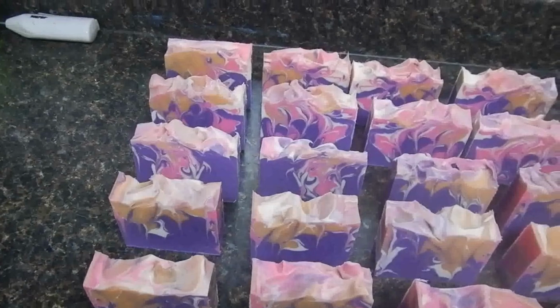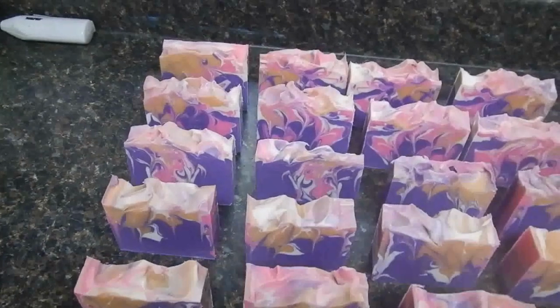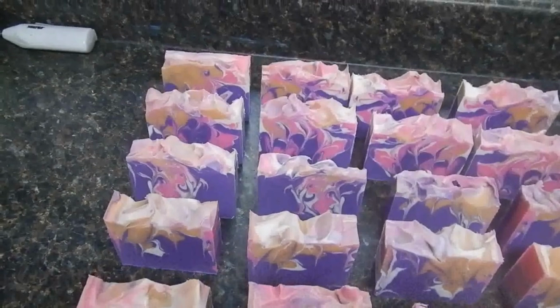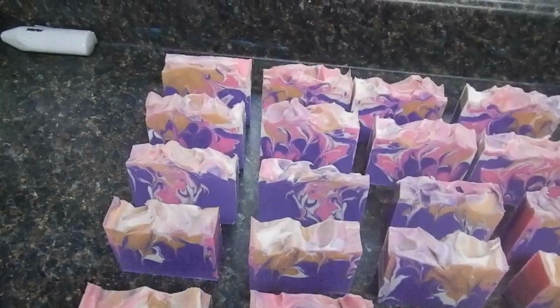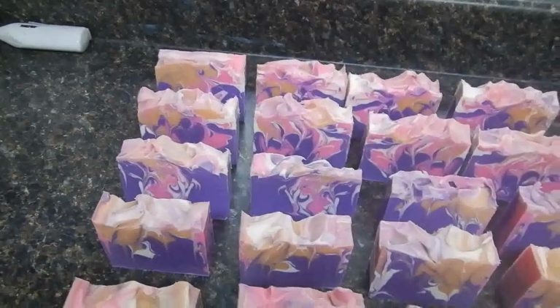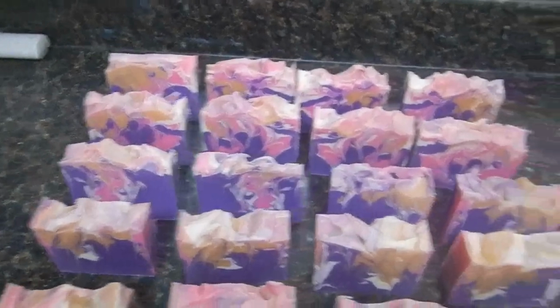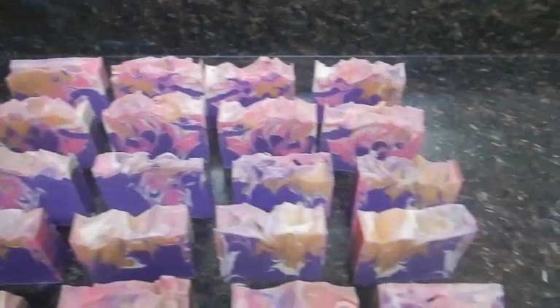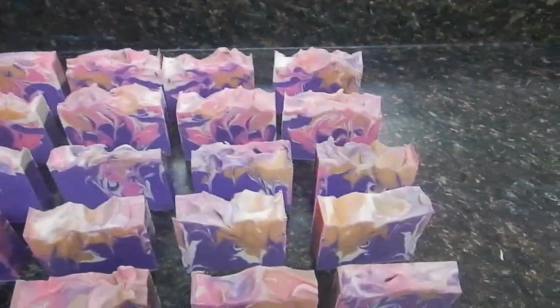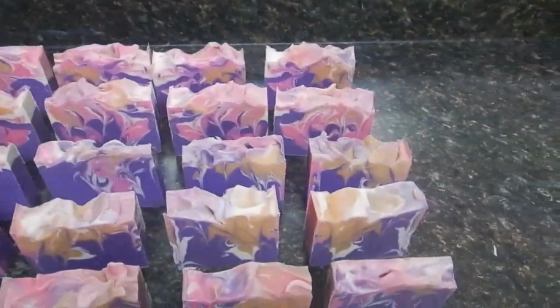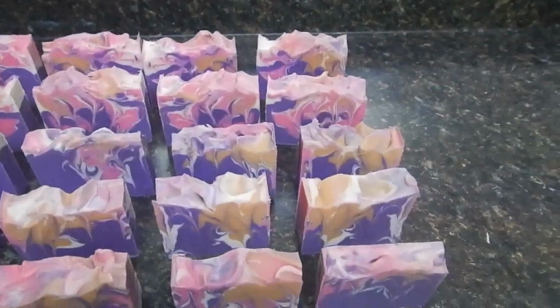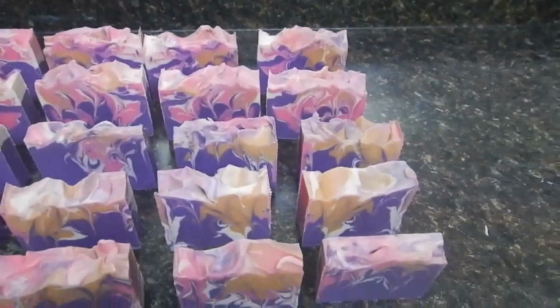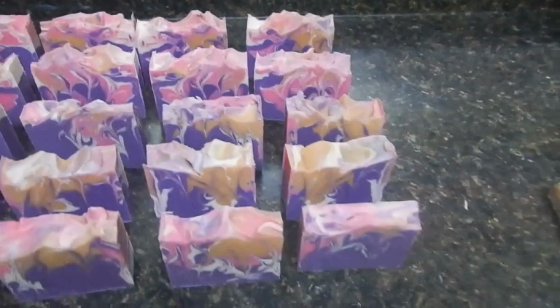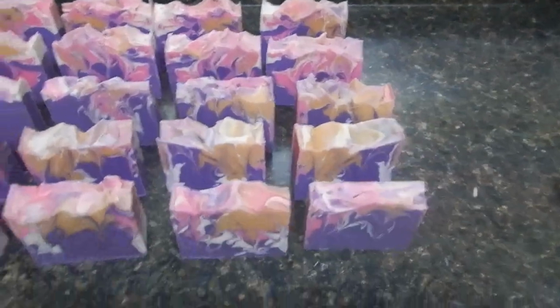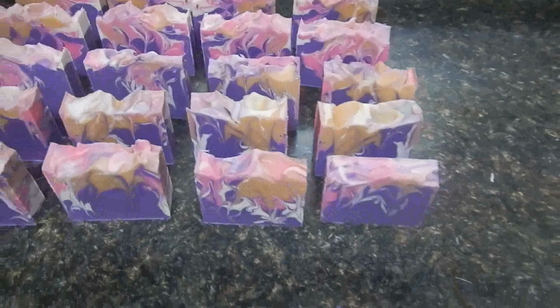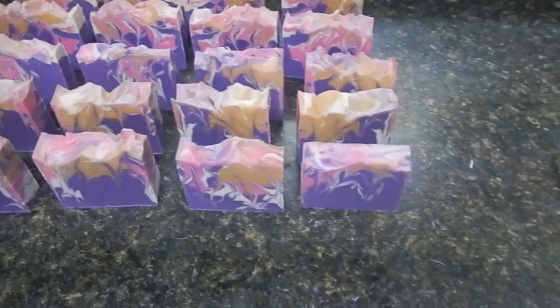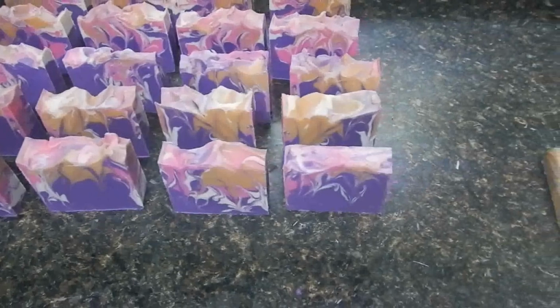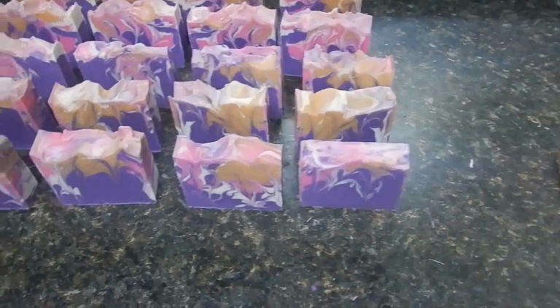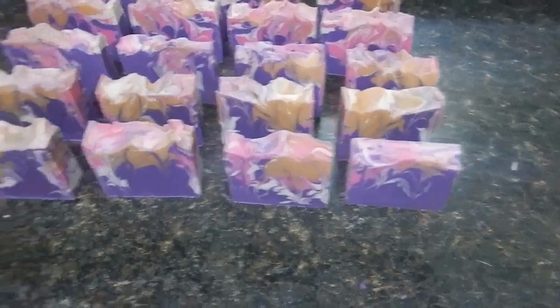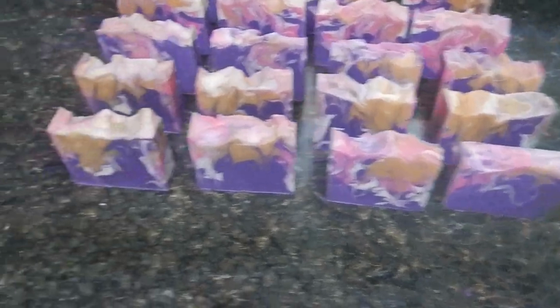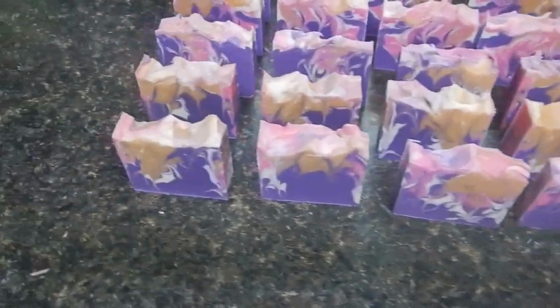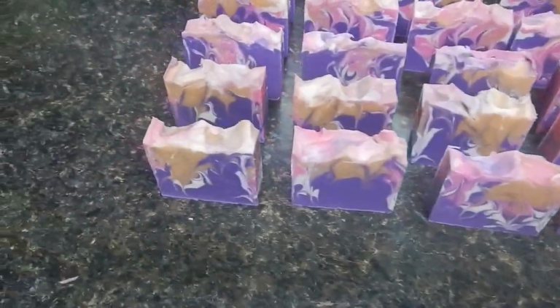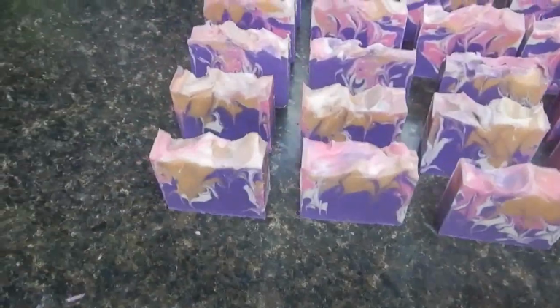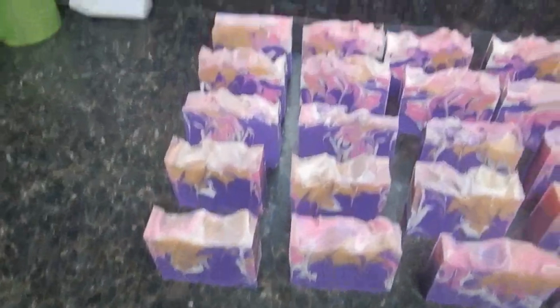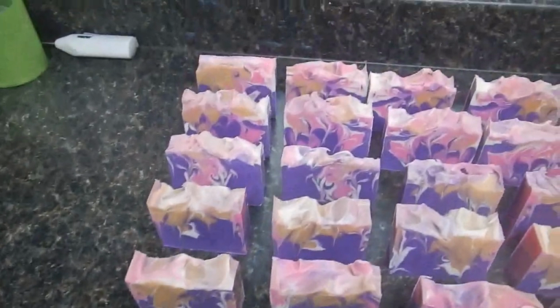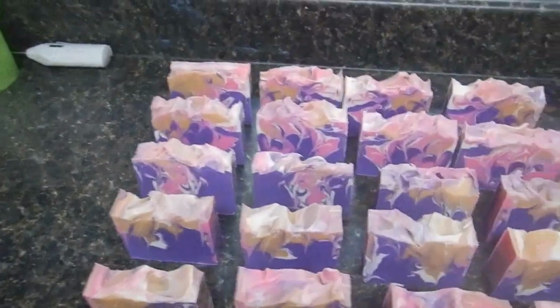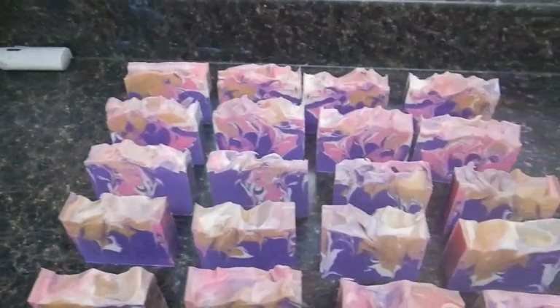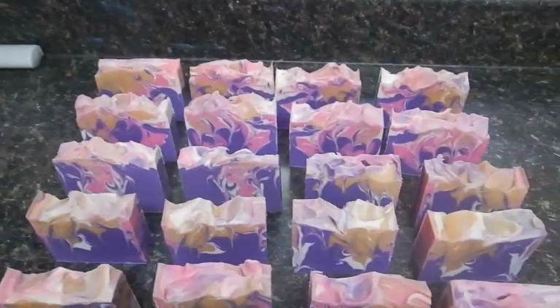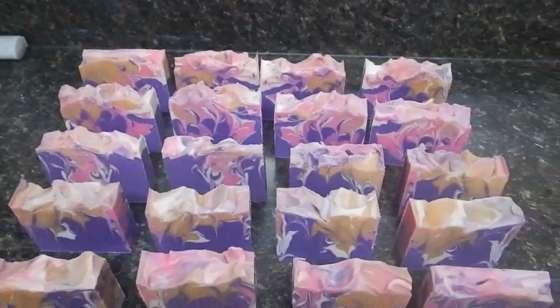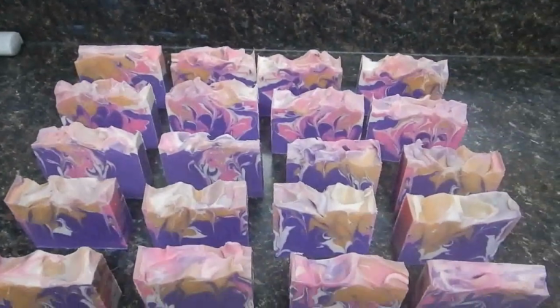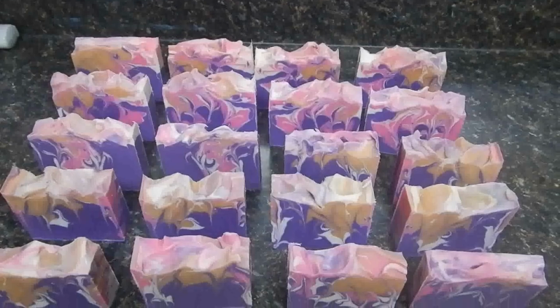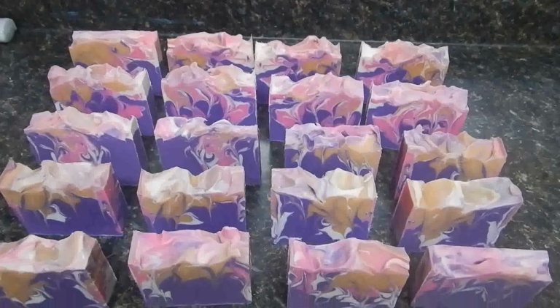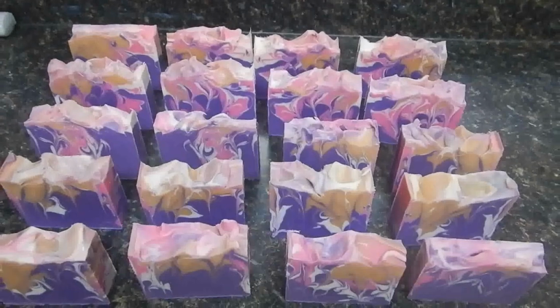Overall, I'm really happy with these. This is what I have this week, everybody. Thank you all for watching. Stay safe, hope you all have a great holiday weekend. Take good care of yourselves and I'll see you next week. Bye!